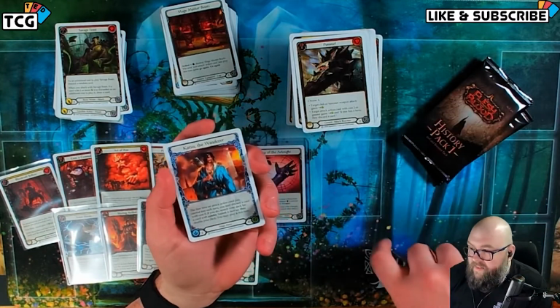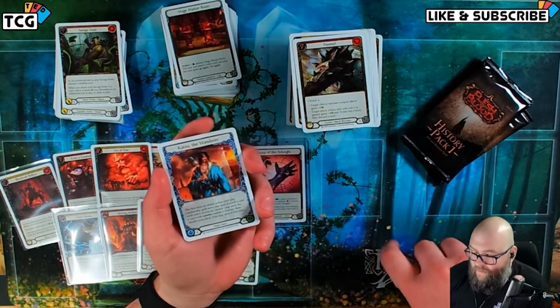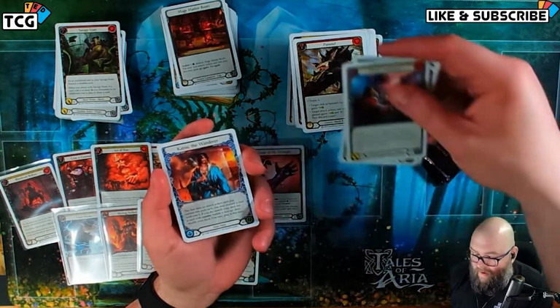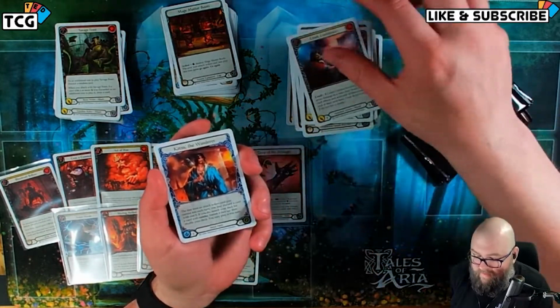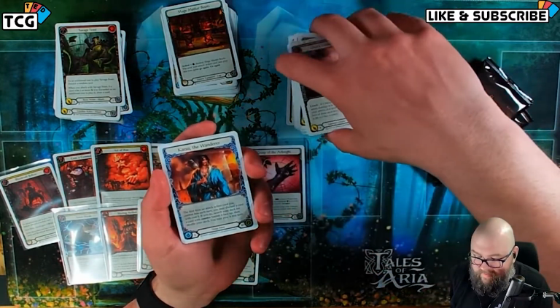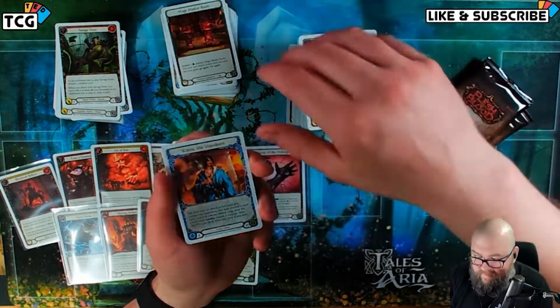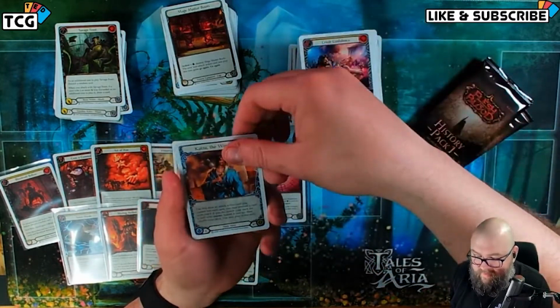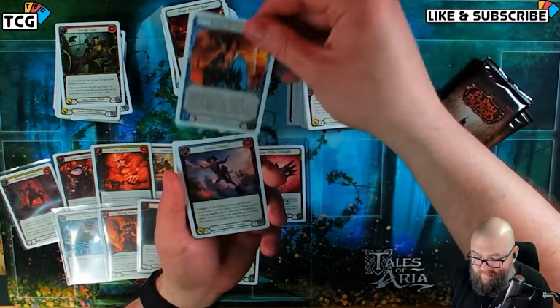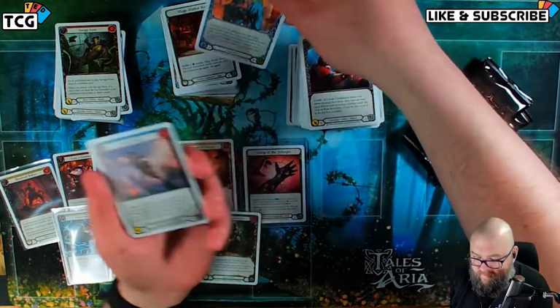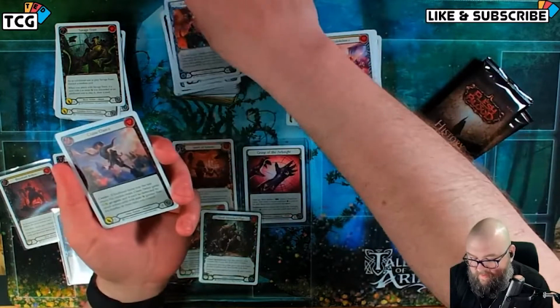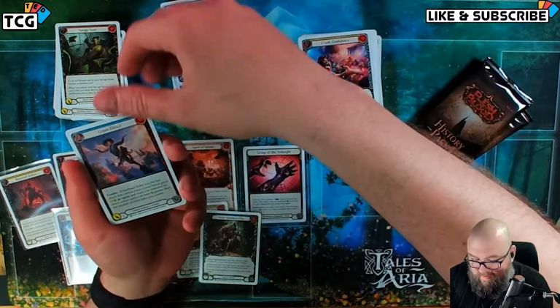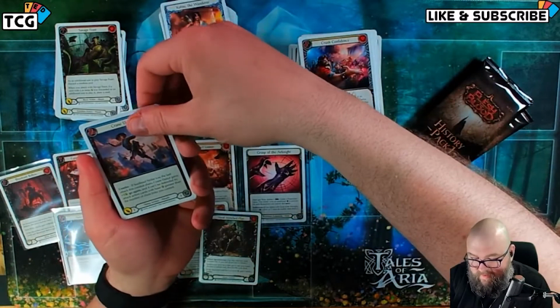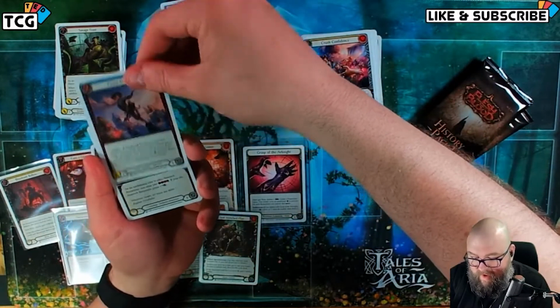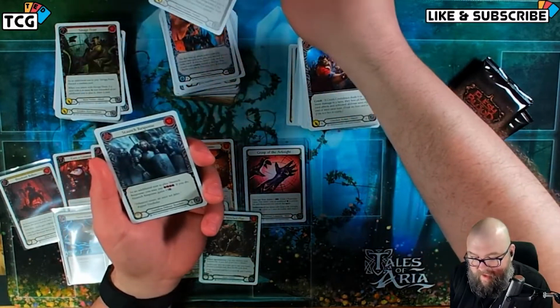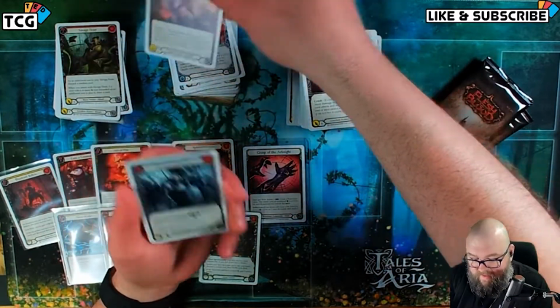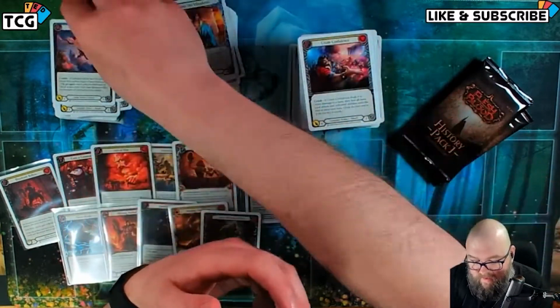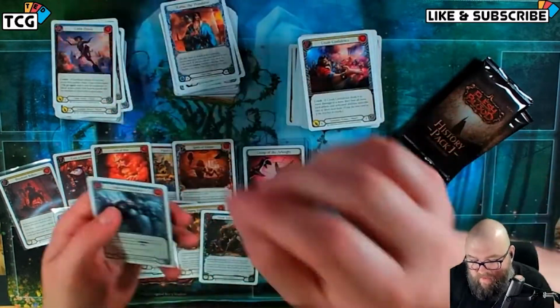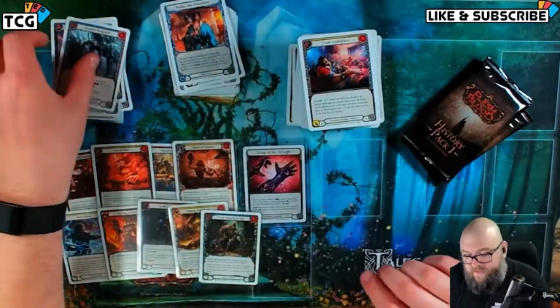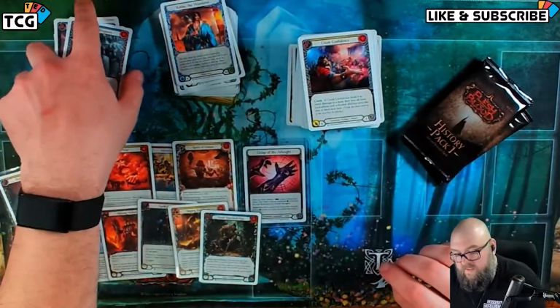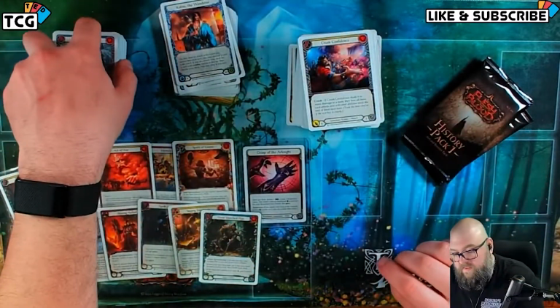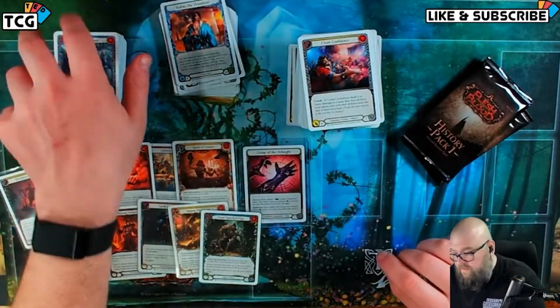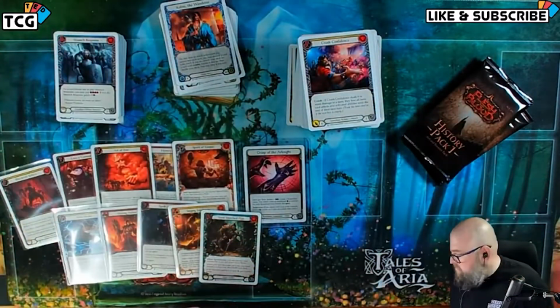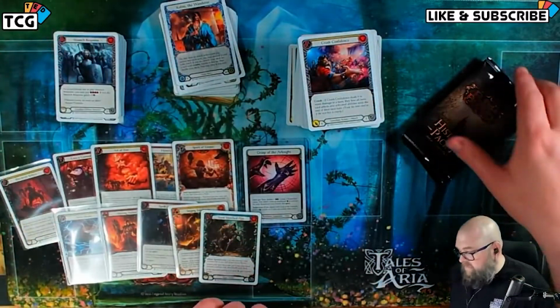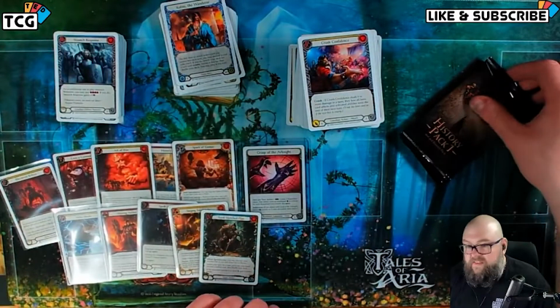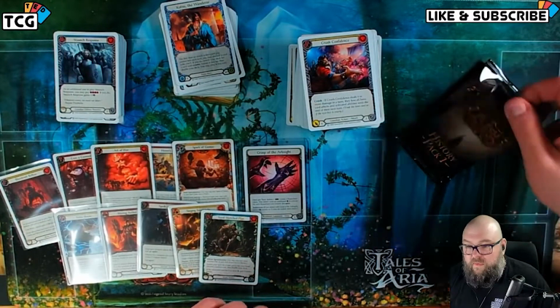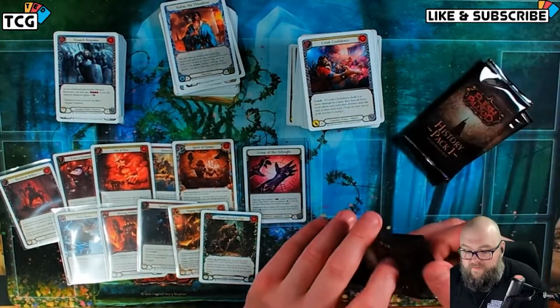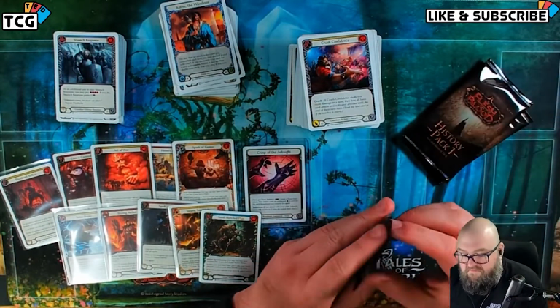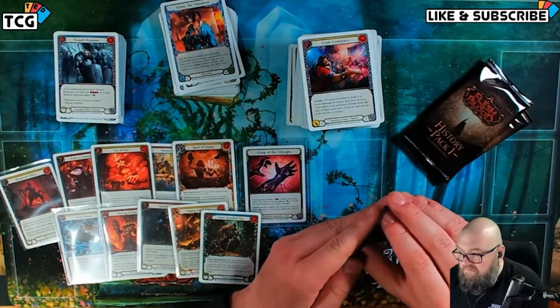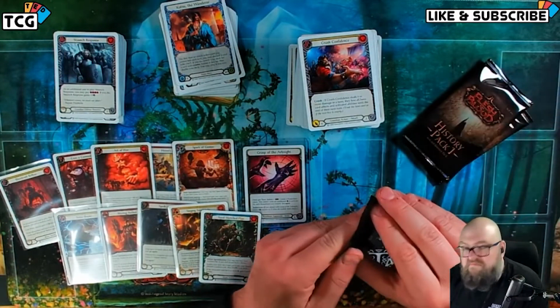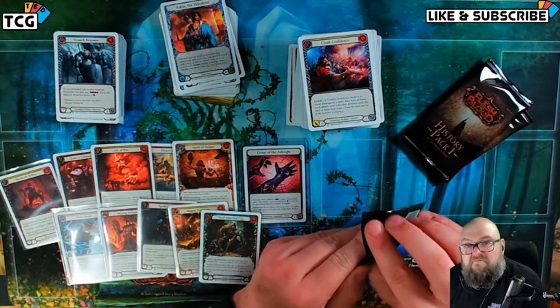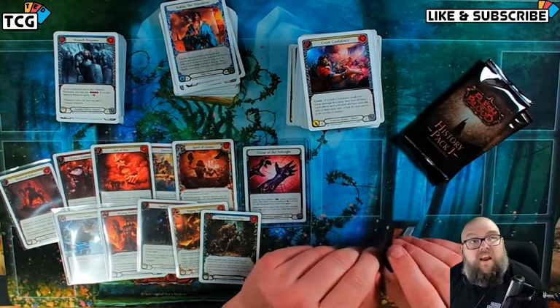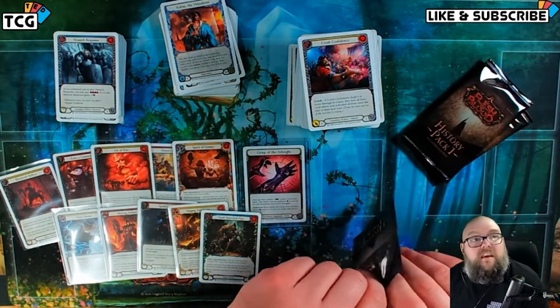Ooh, Katsu in white! Crane Dance, Staunch. Katsu in white — I could dig it.